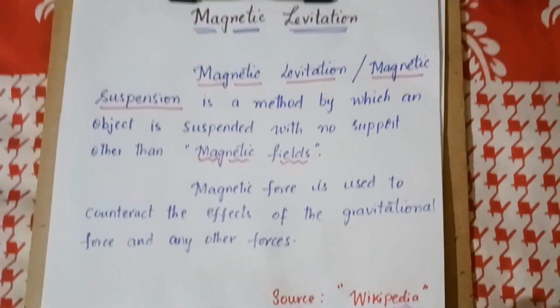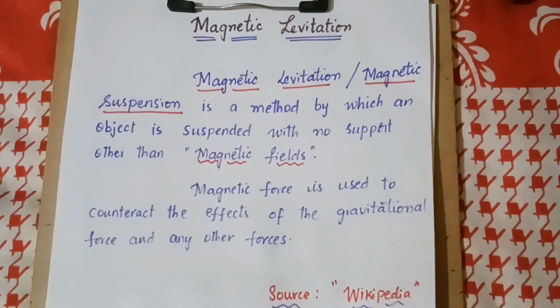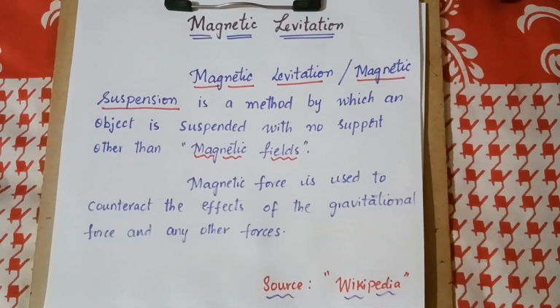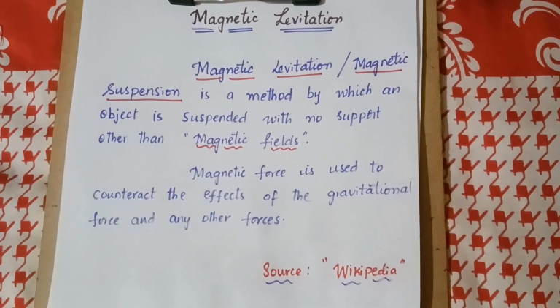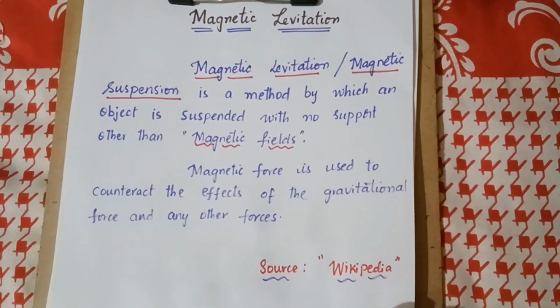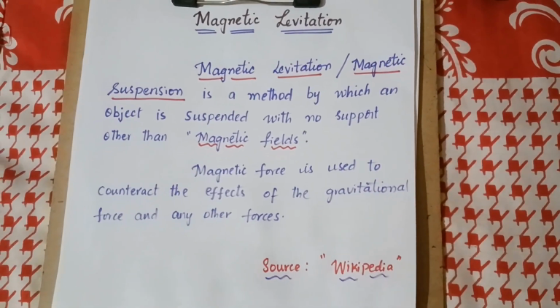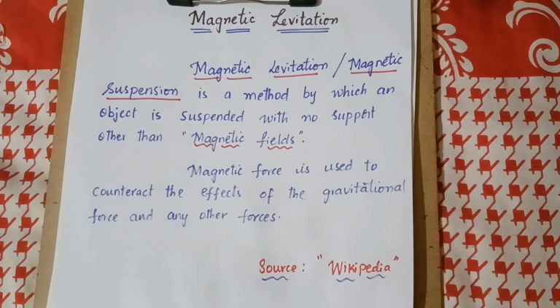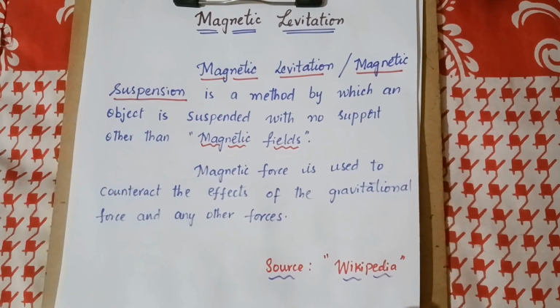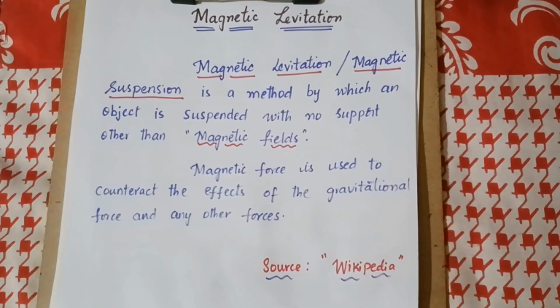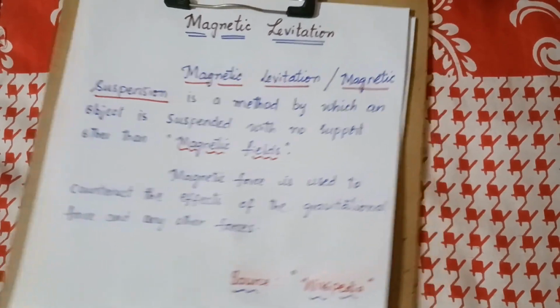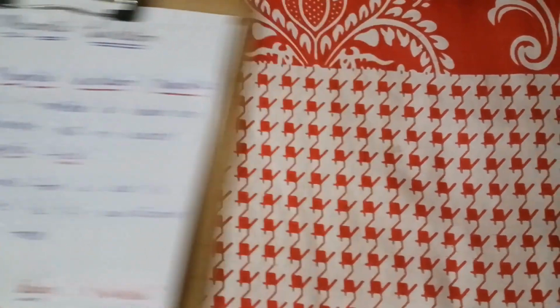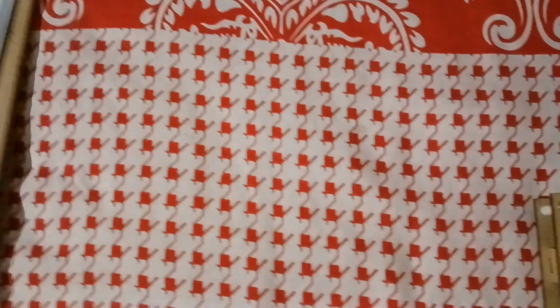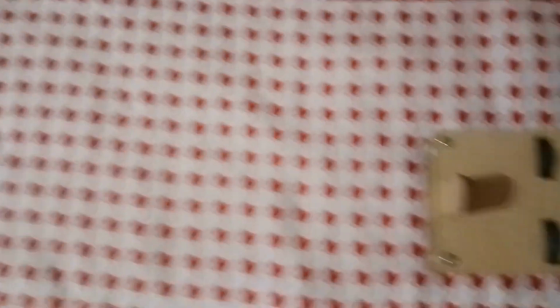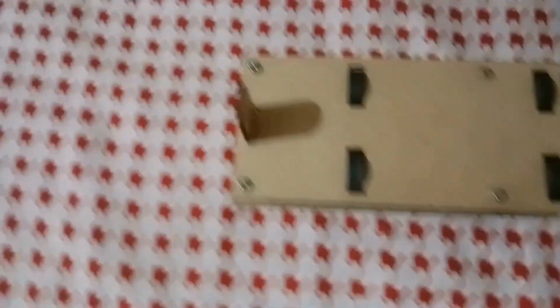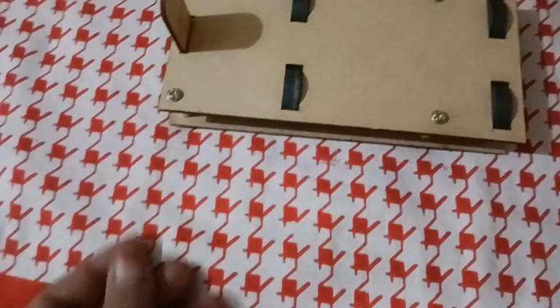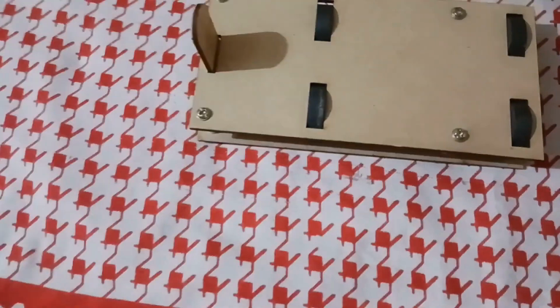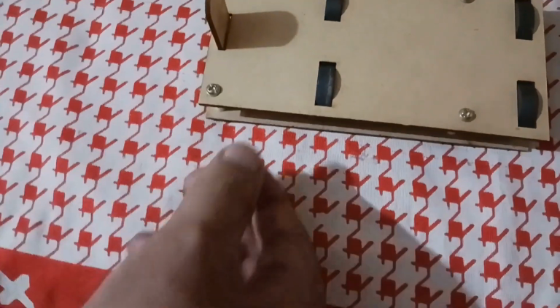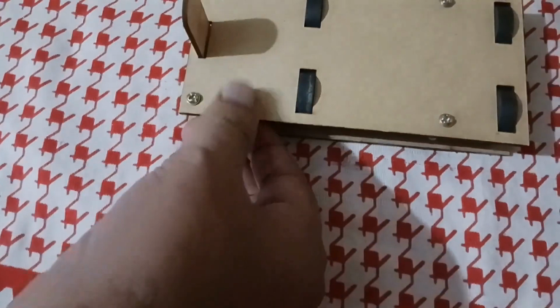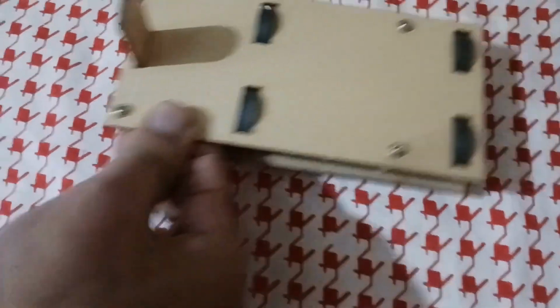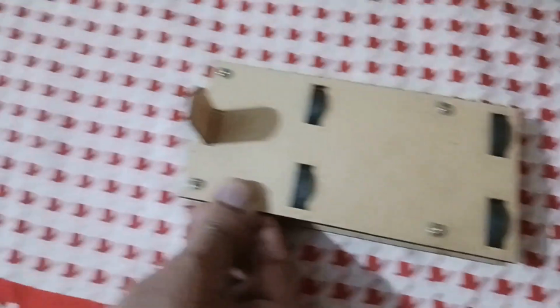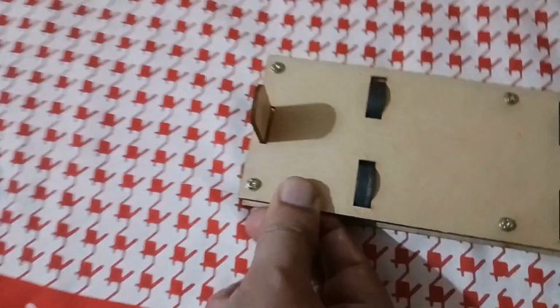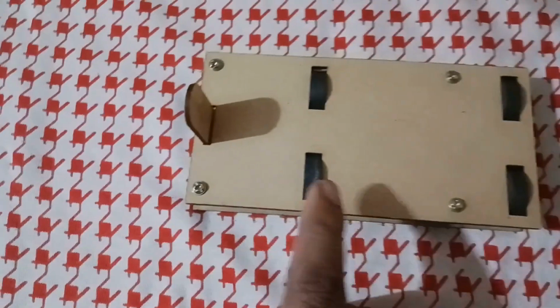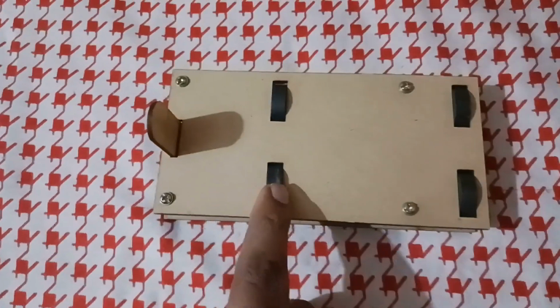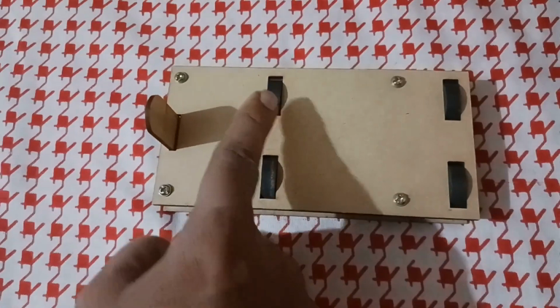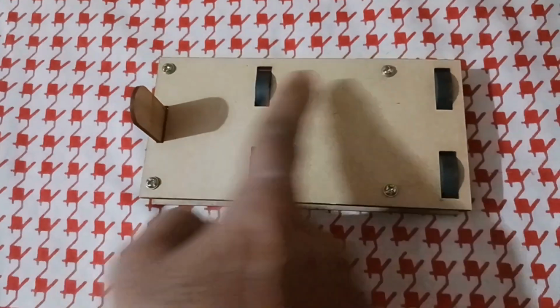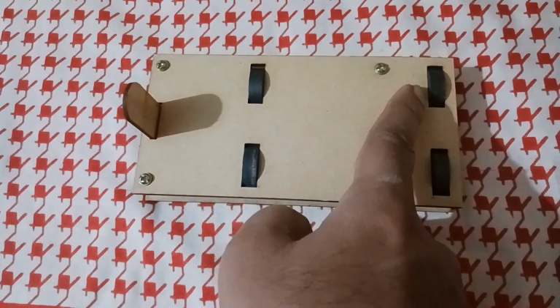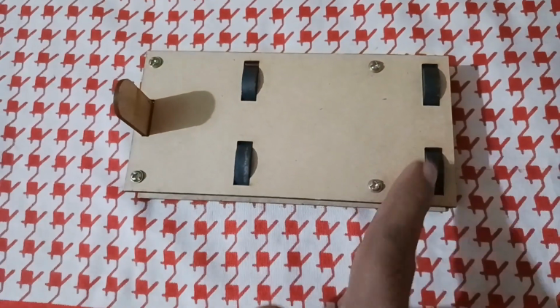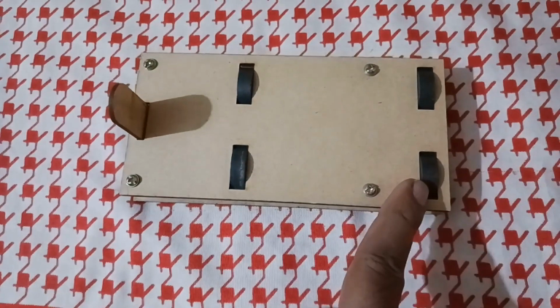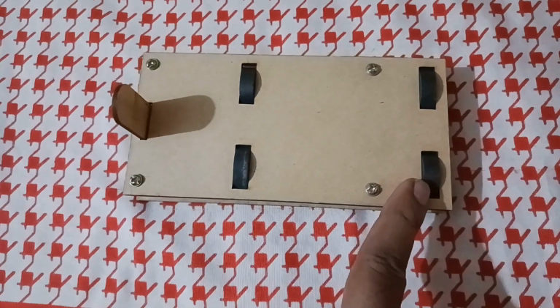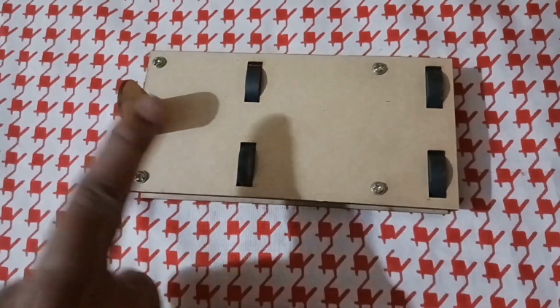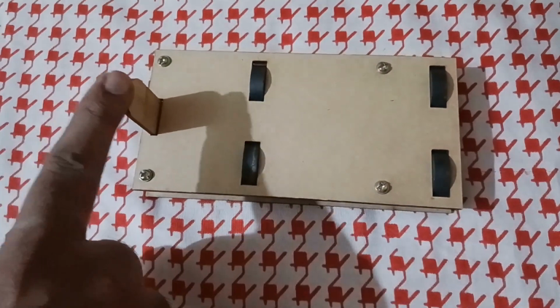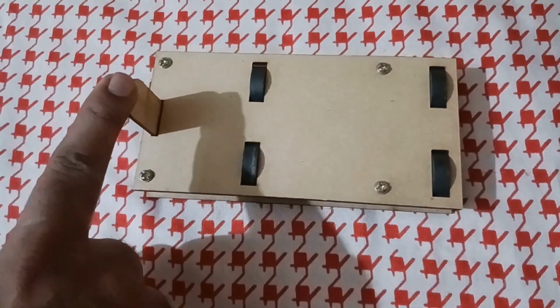I will explain this concept with the help of a small experiment. To conduct this experiment, a wooden piece is used and four ring magnets are placed here for supporting.